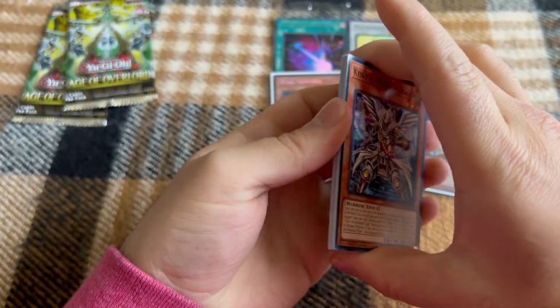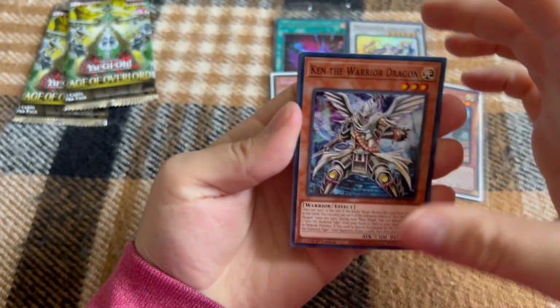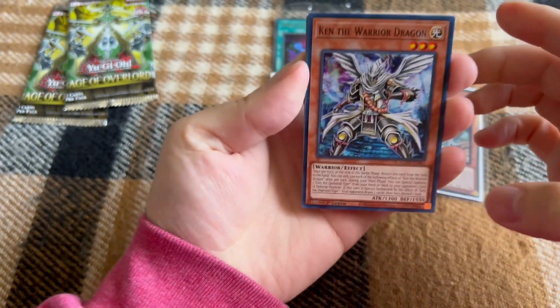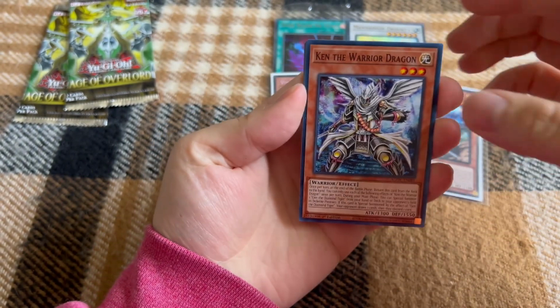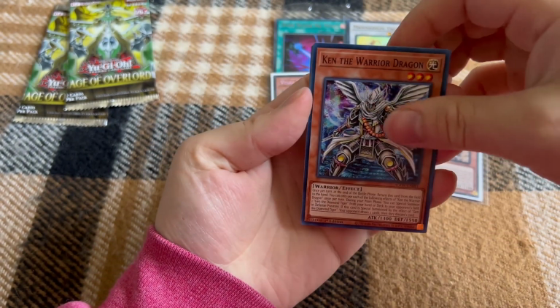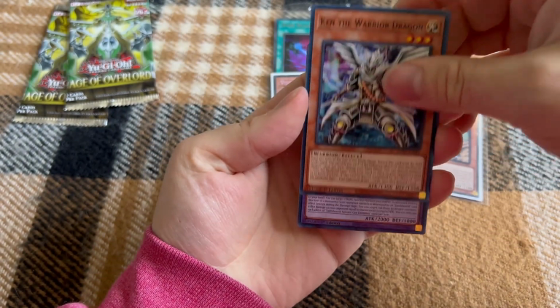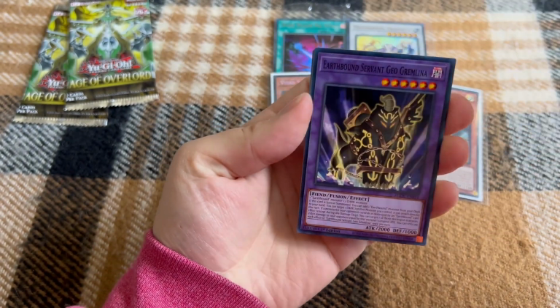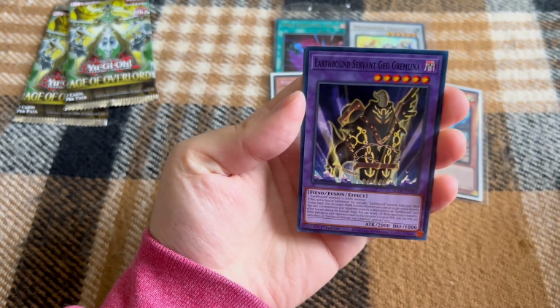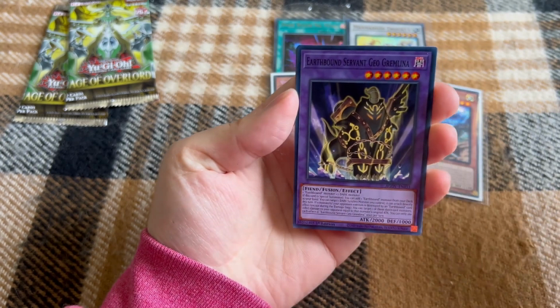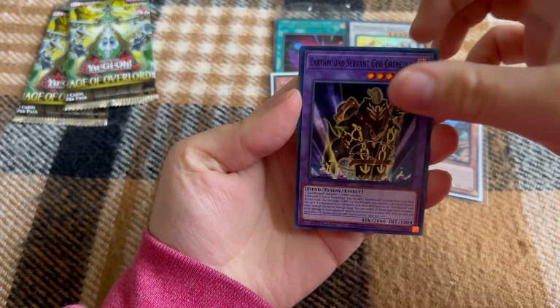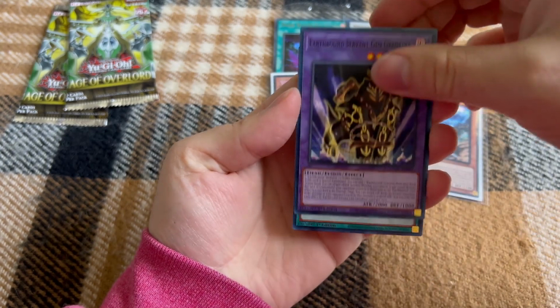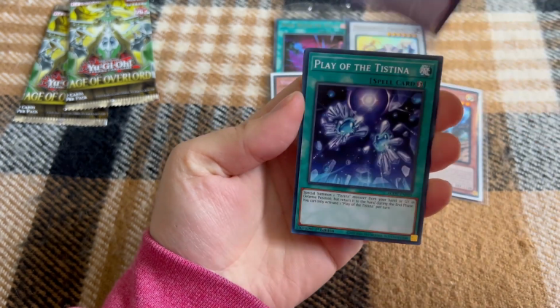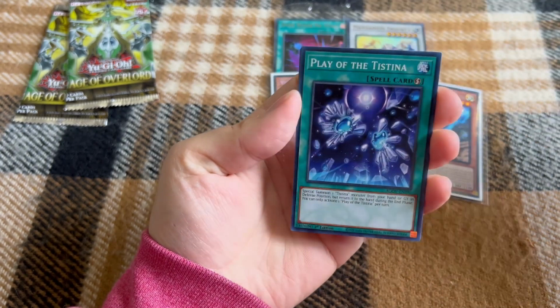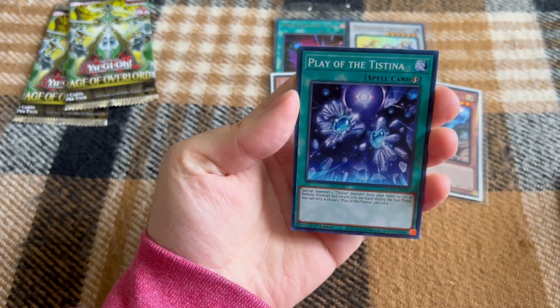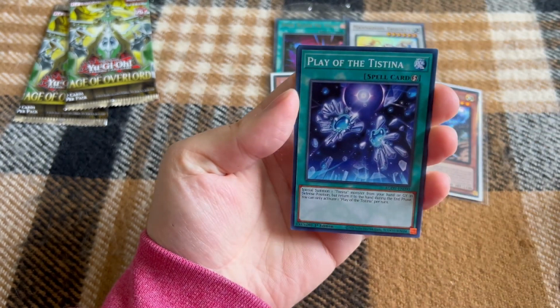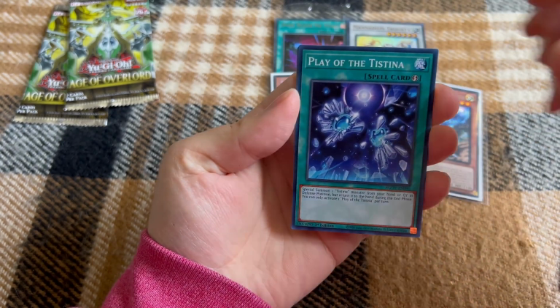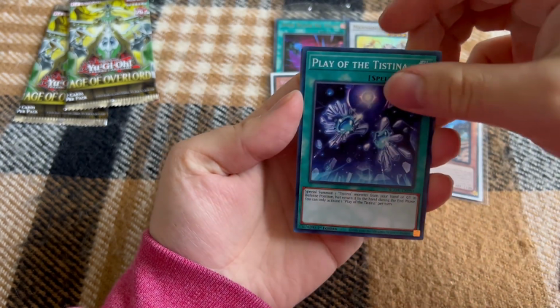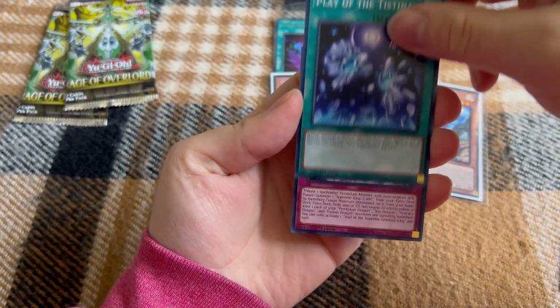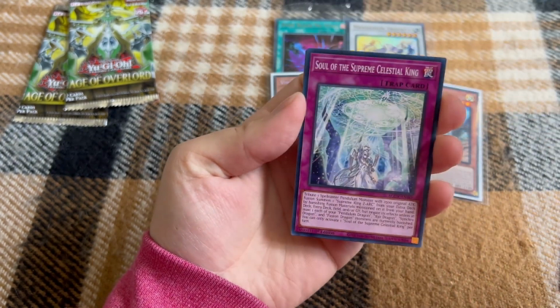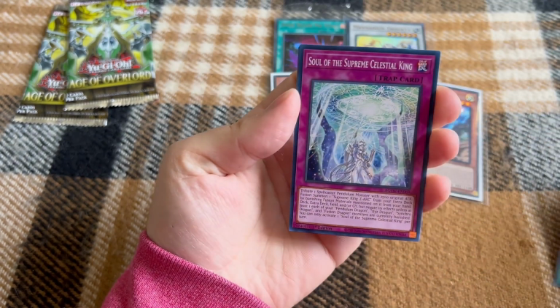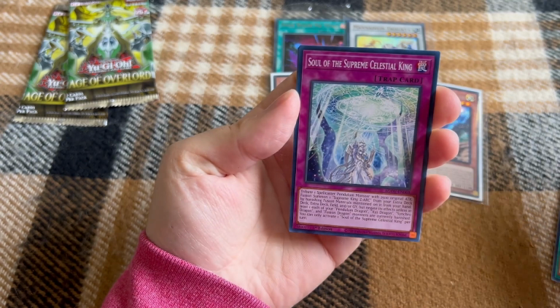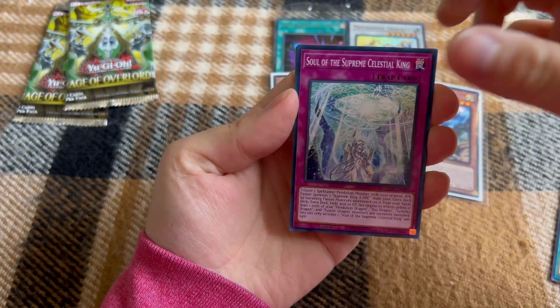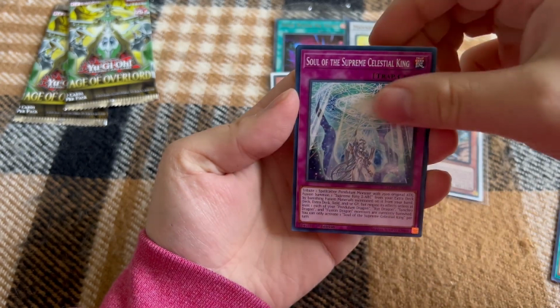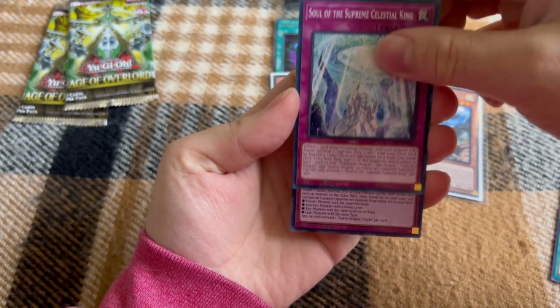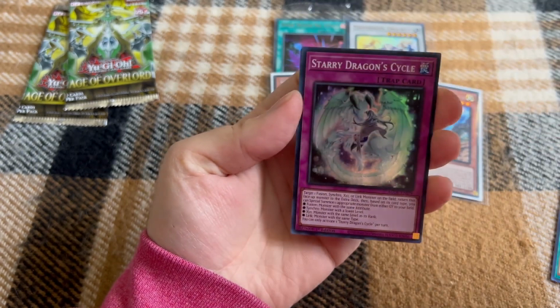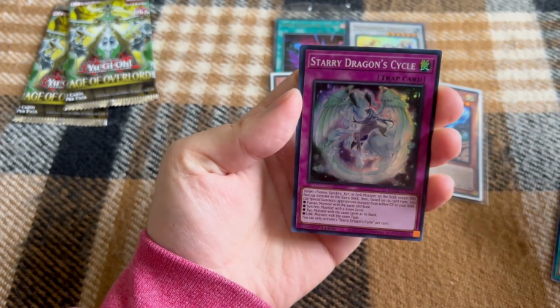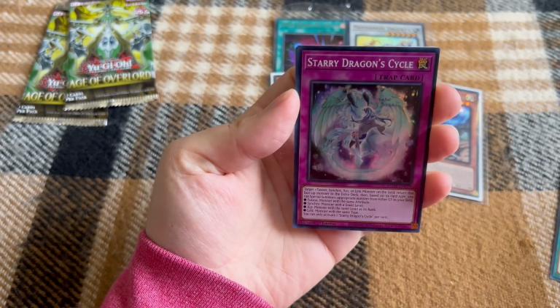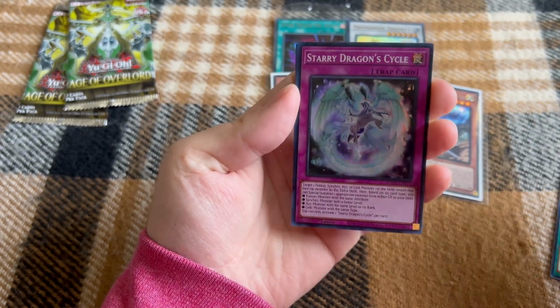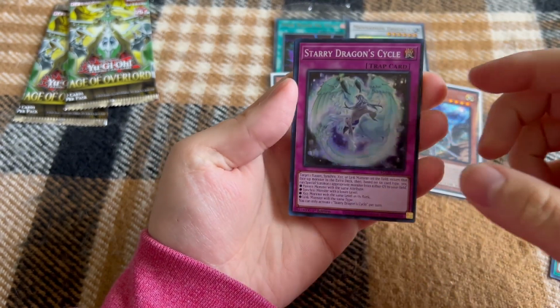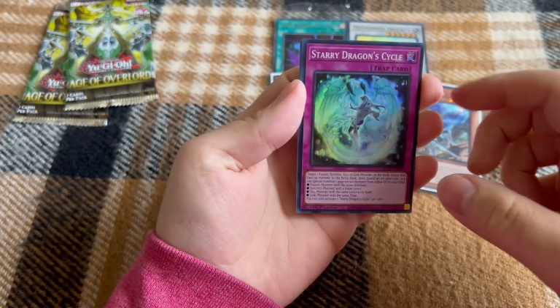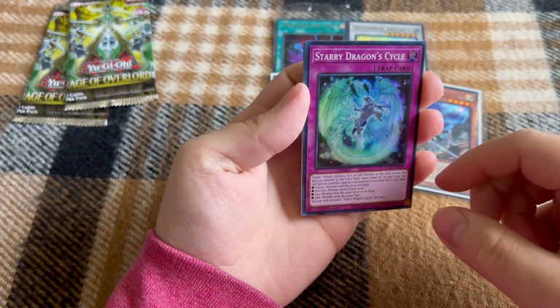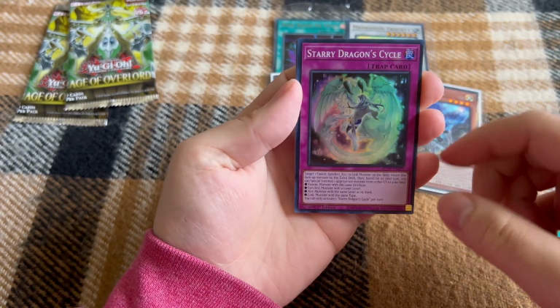Okay — Ken the Warrior Dragon, Earthbound Servant, Play of the Tistina, Soul of the Supreme Celestial King — that's a mouthful — and a Super Rare Starry Dragon Cycle.